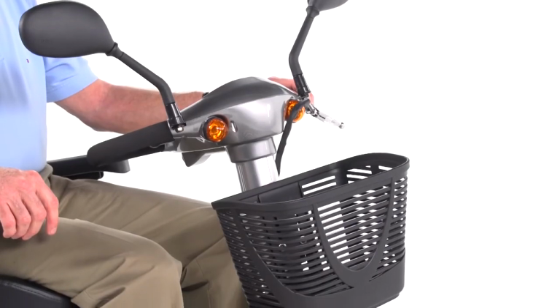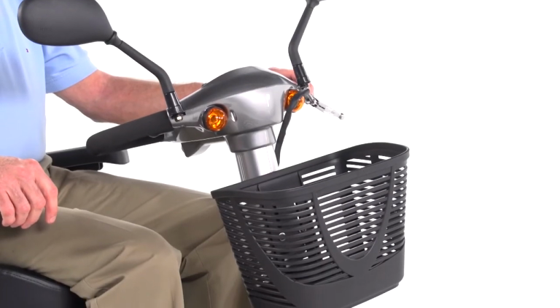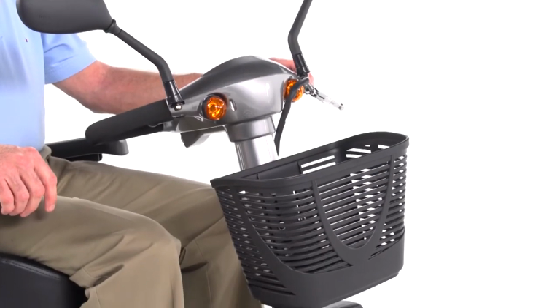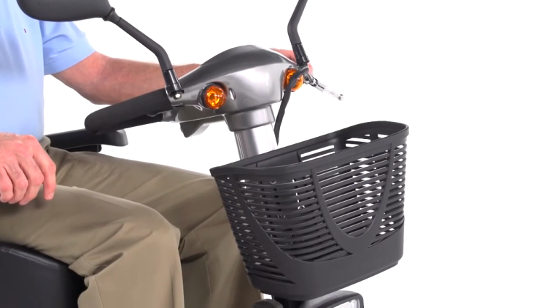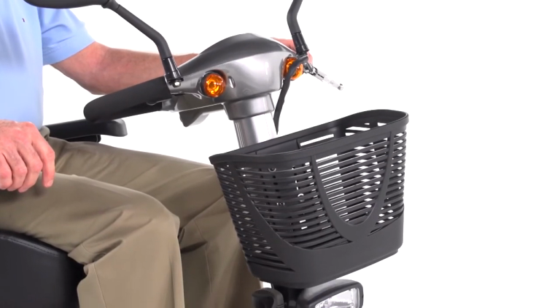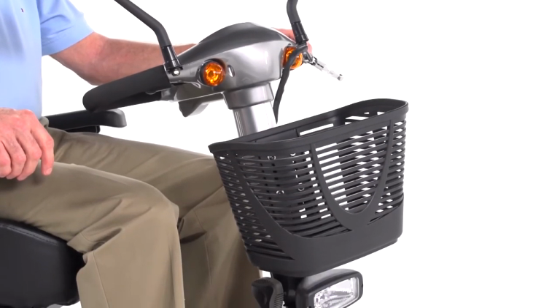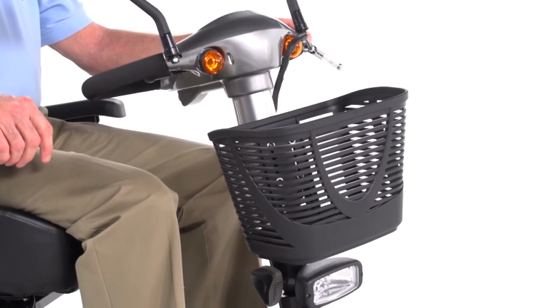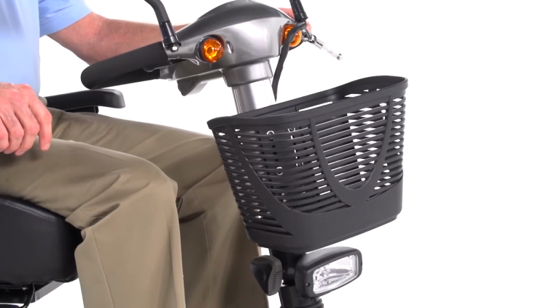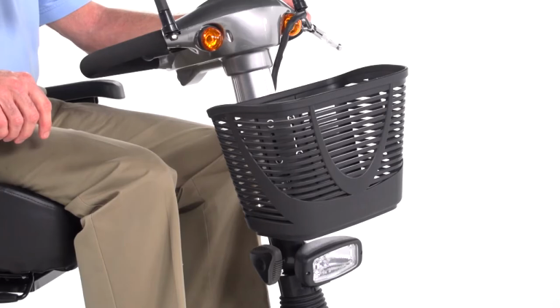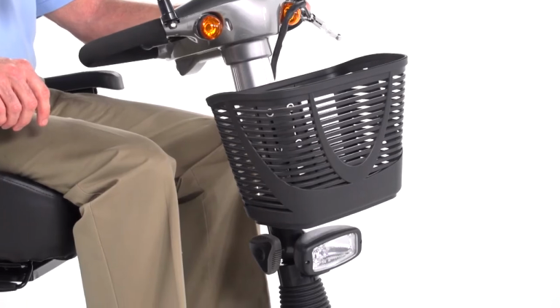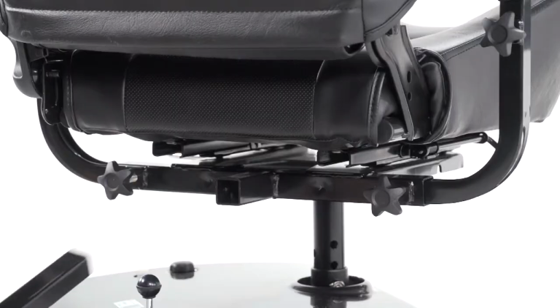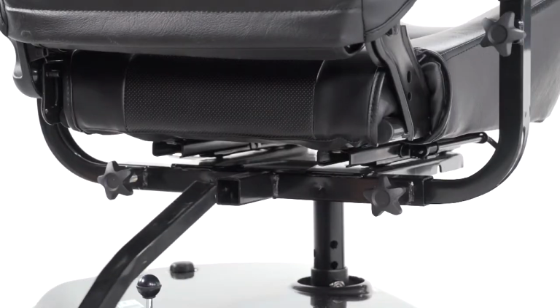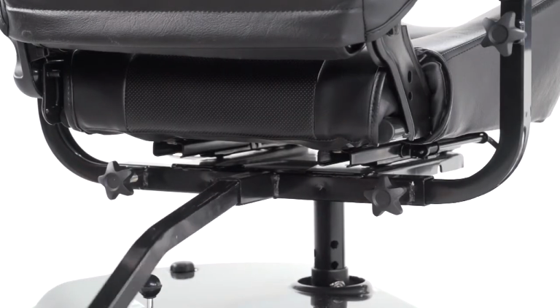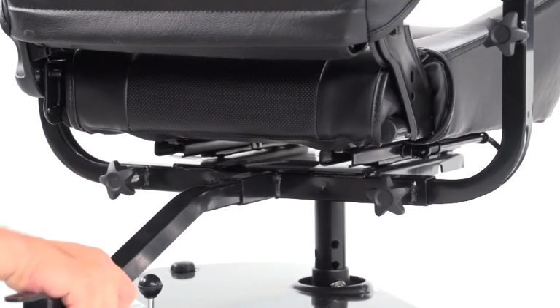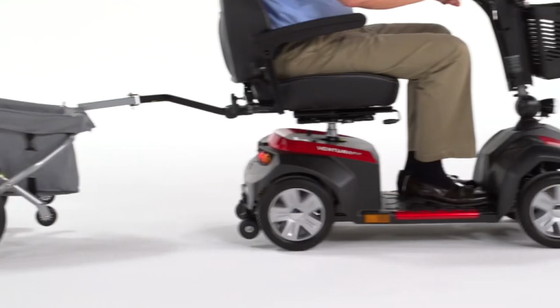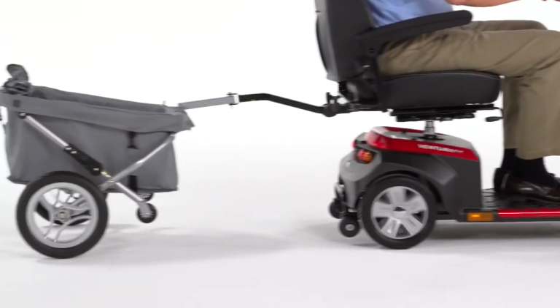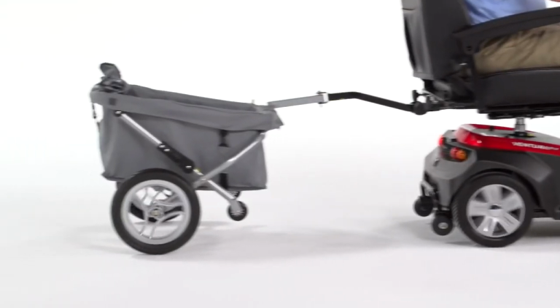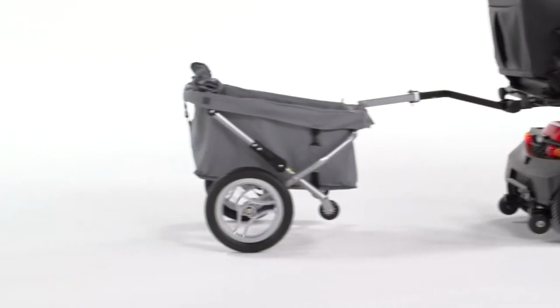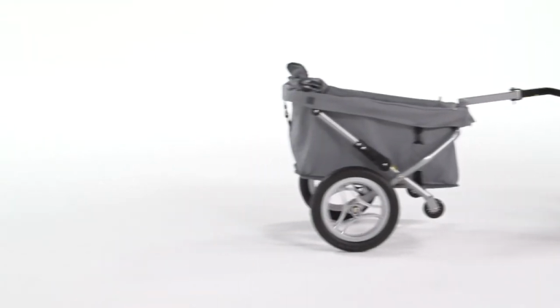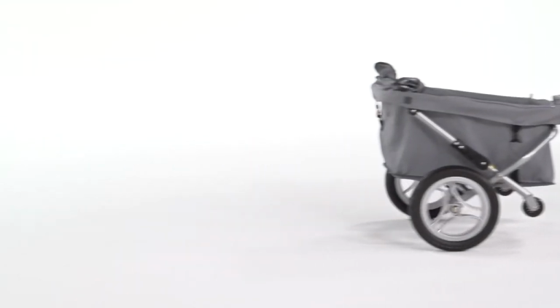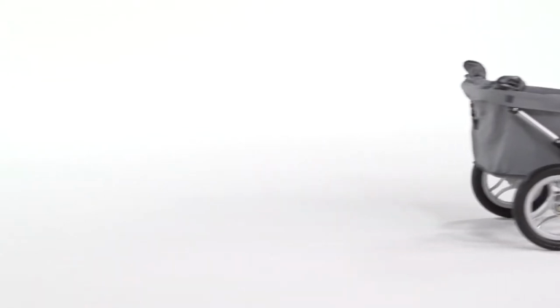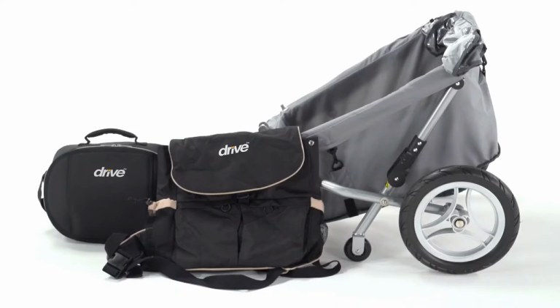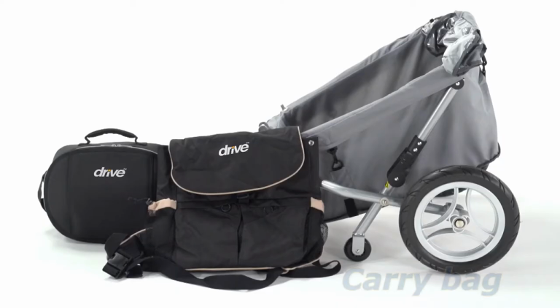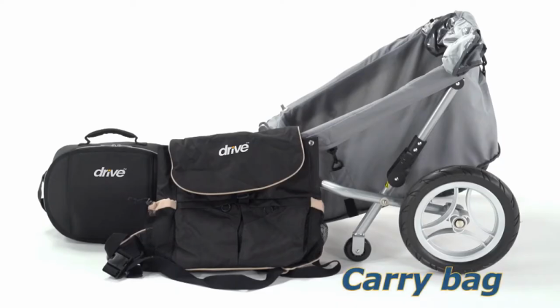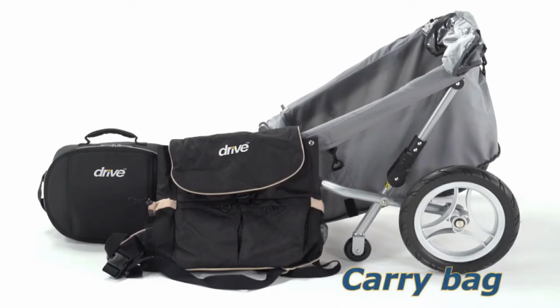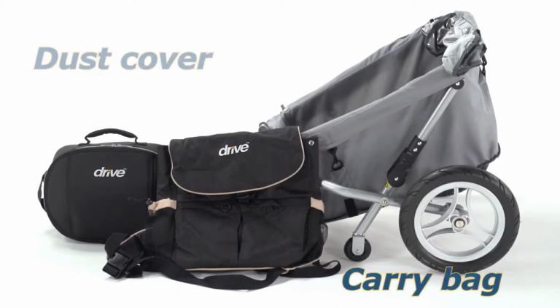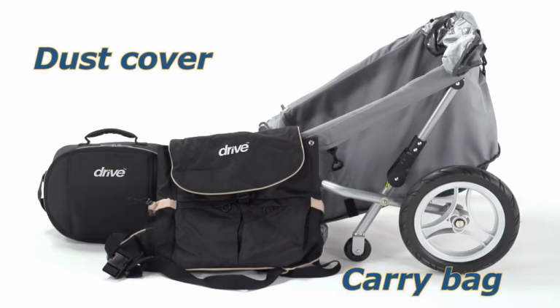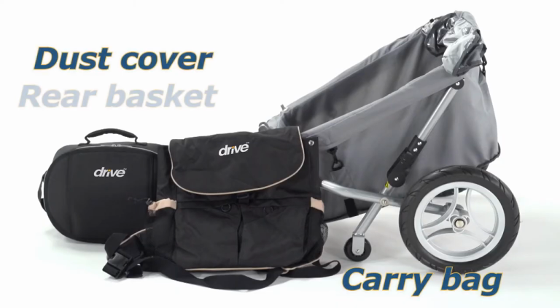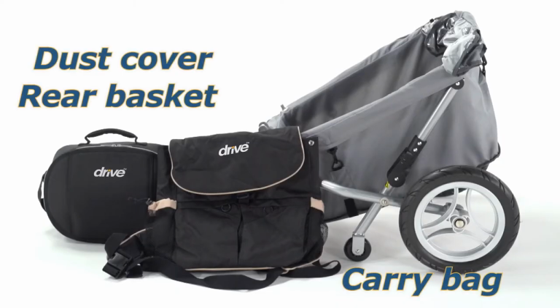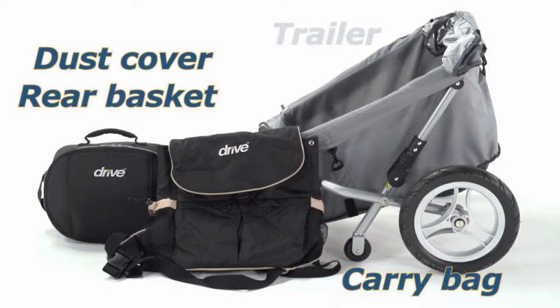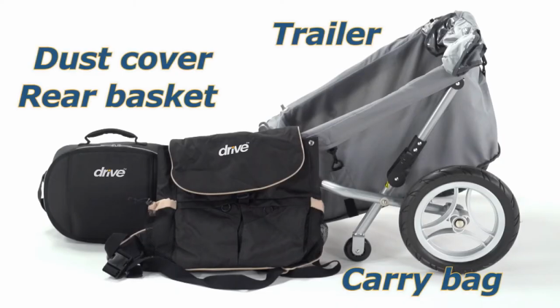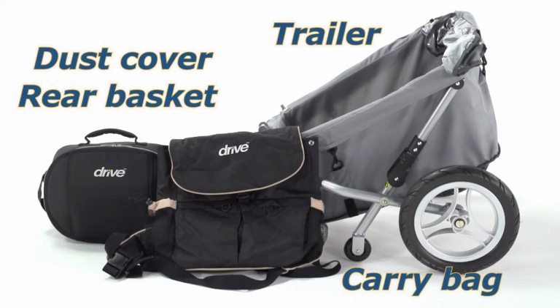The Prowler also includes other convenient features like a large front basket and an accessory port, which lets you enhance your scooter with a variety of useful accessories, such as carry bags, a dust cover, a rear basket, even a trailer.